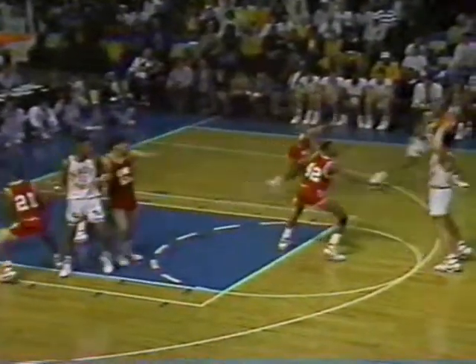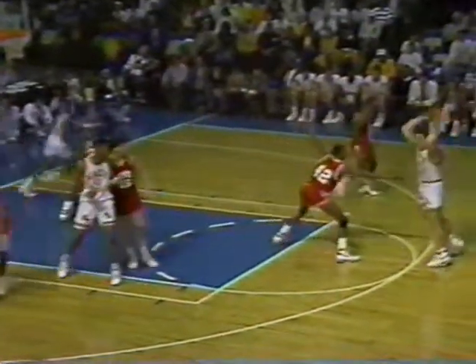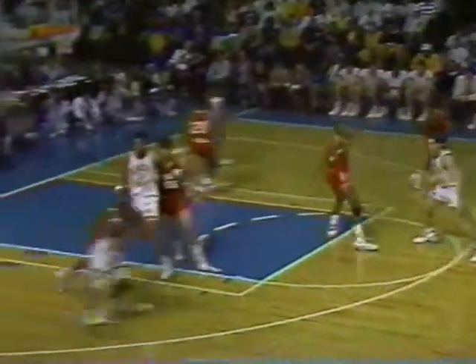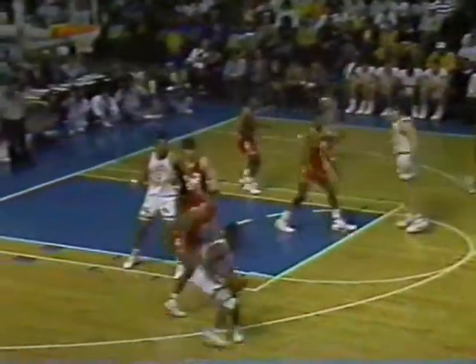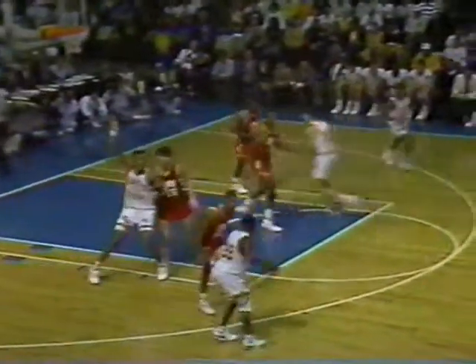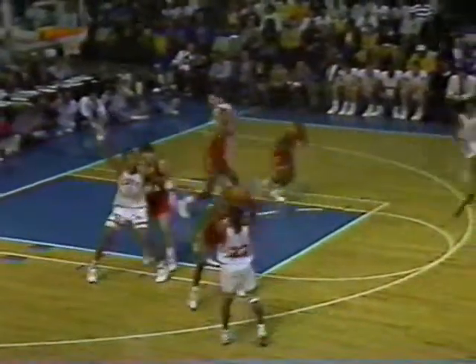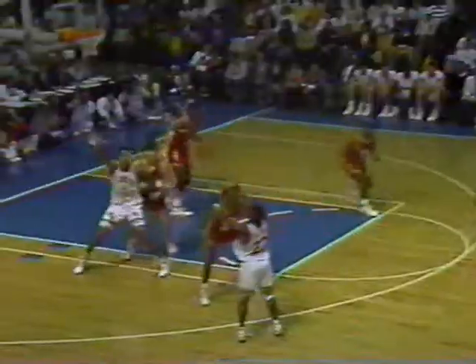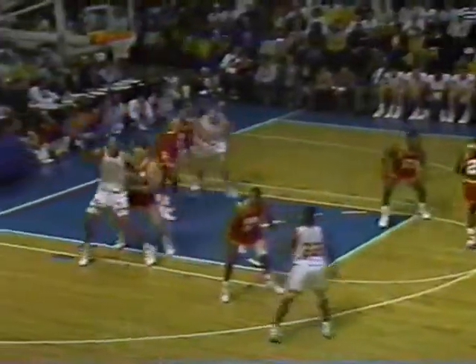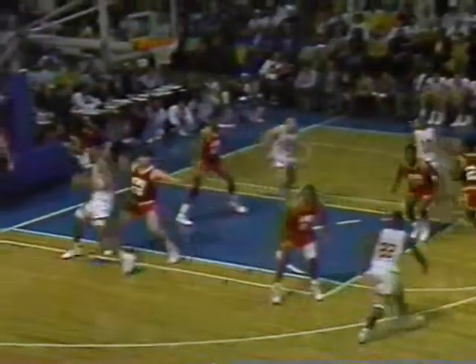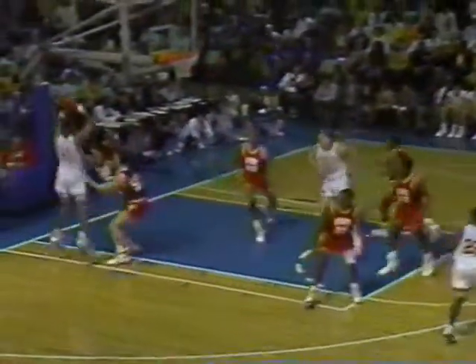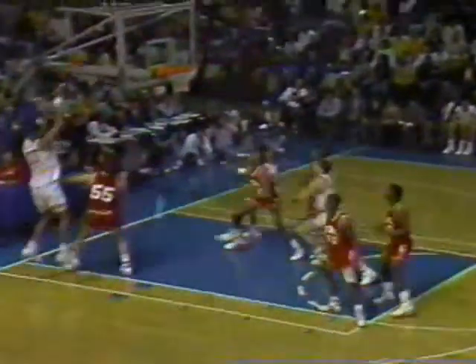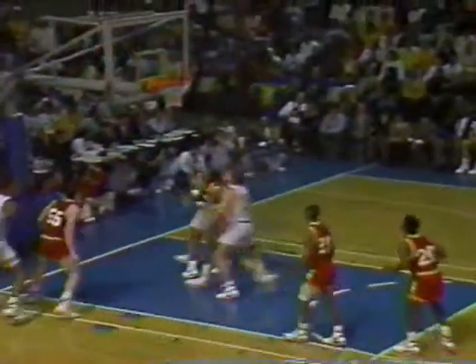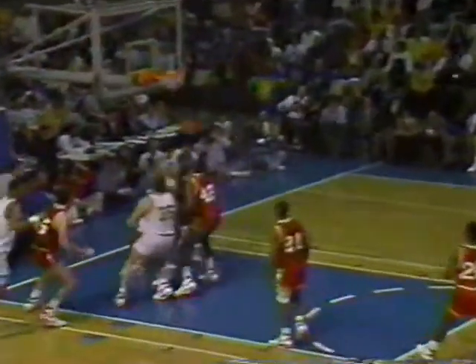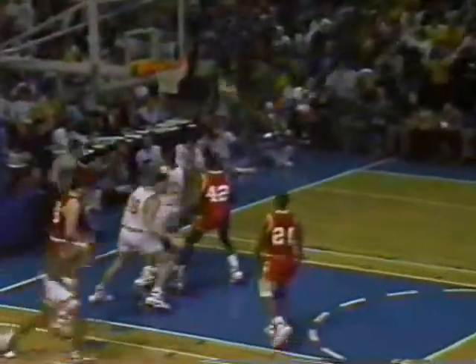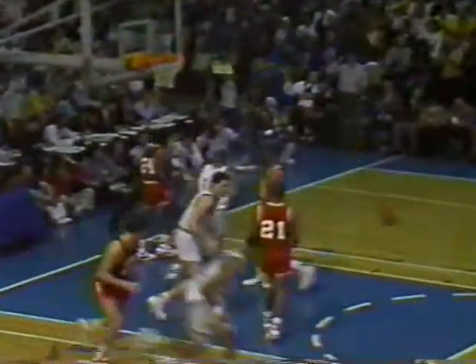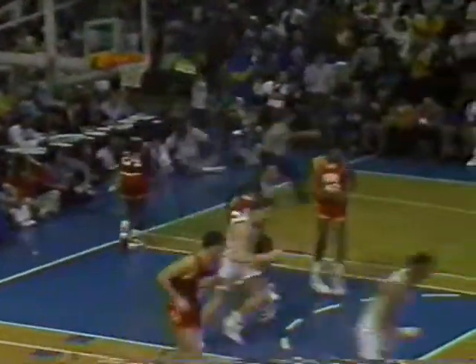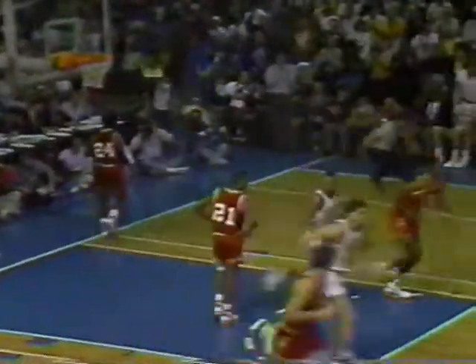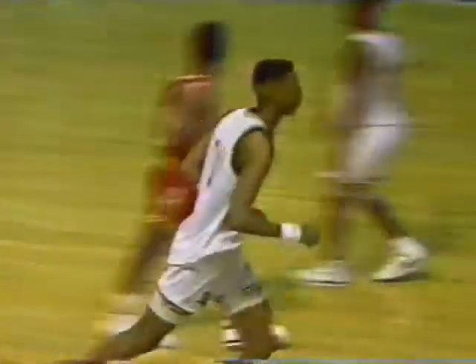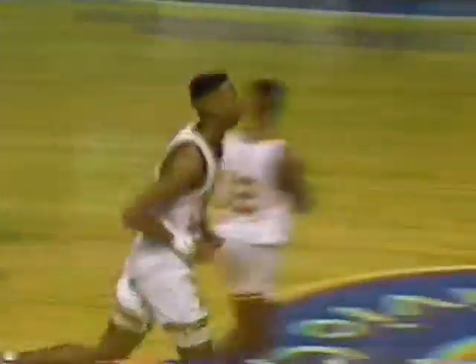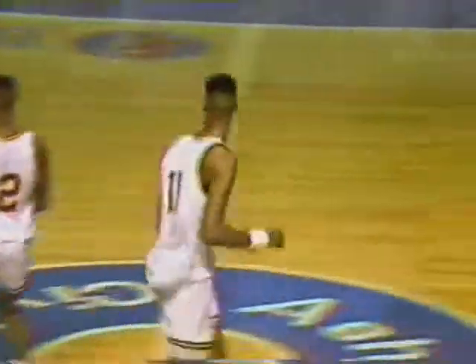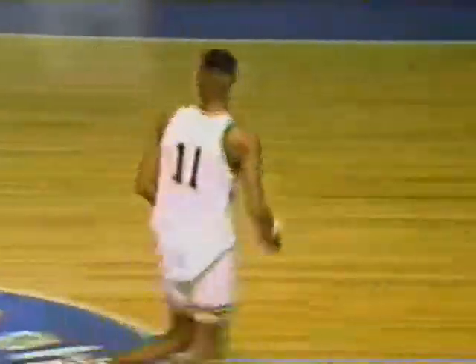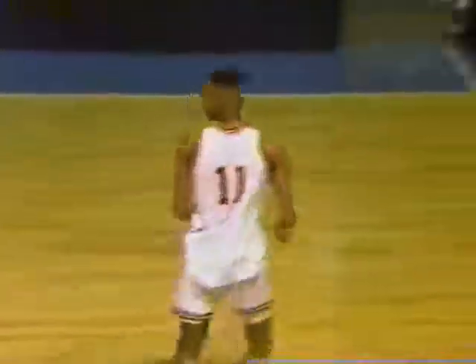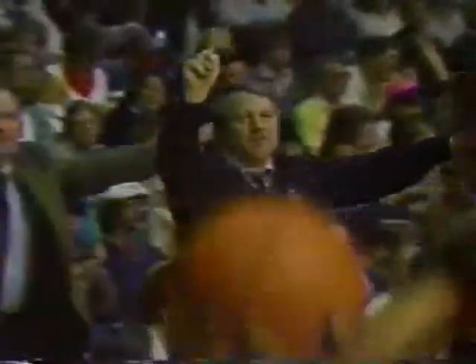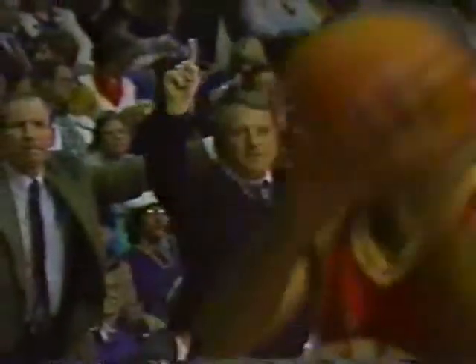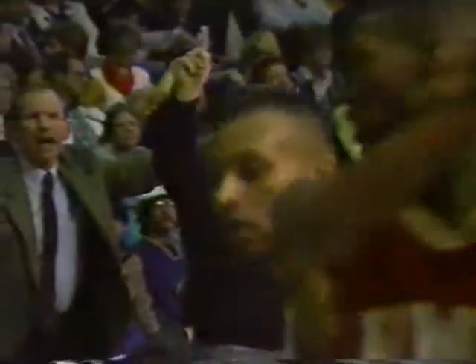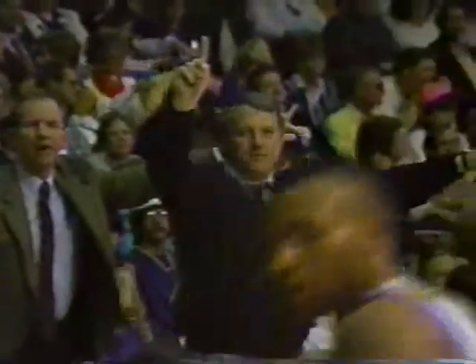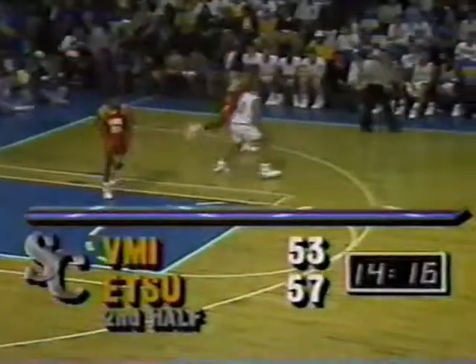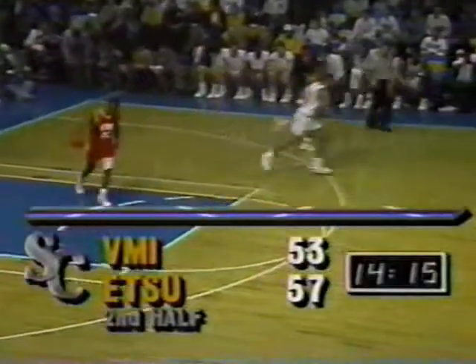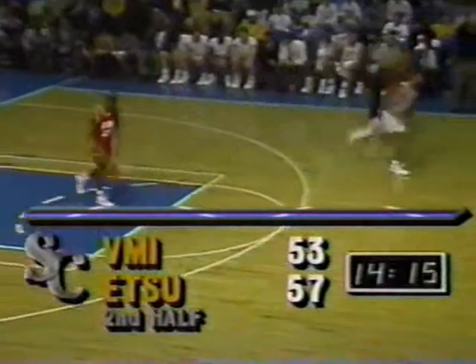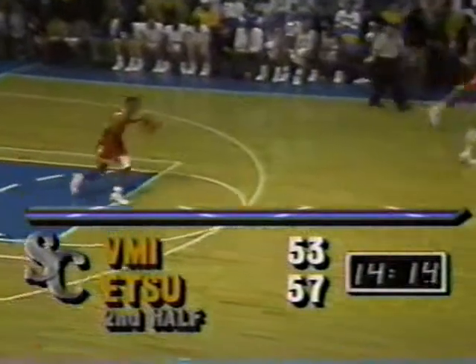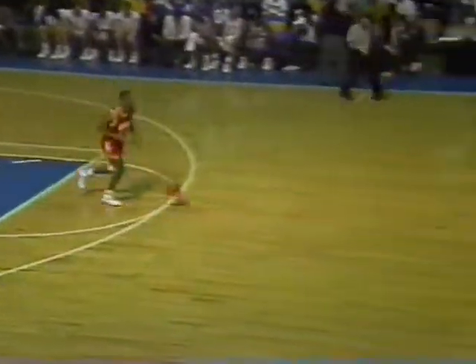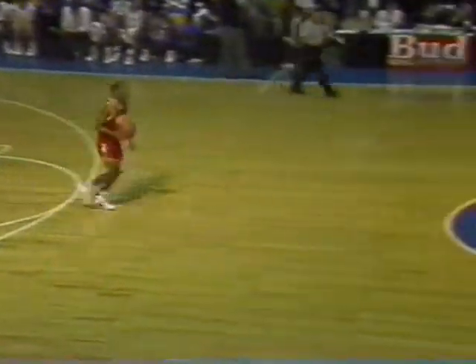Chad Keller out high looks for Jennings. Jennings looks for Dennis and gets it to him — got the jumper from about eight feet.